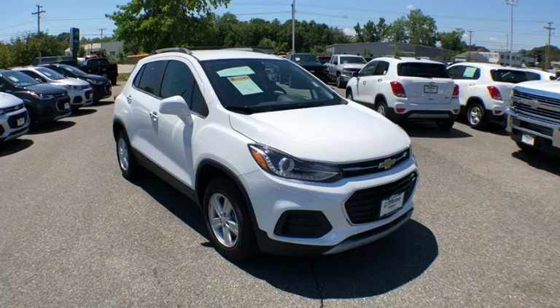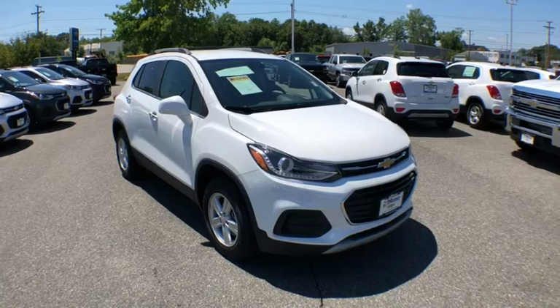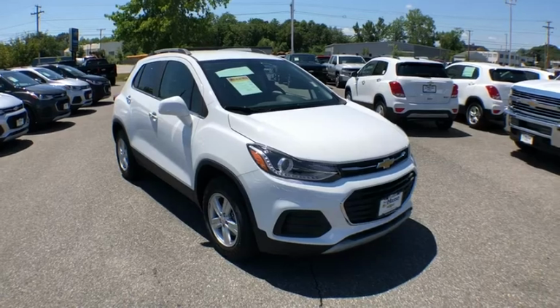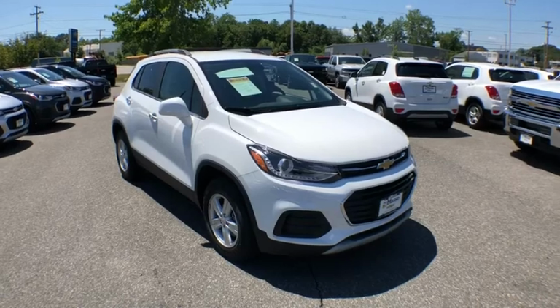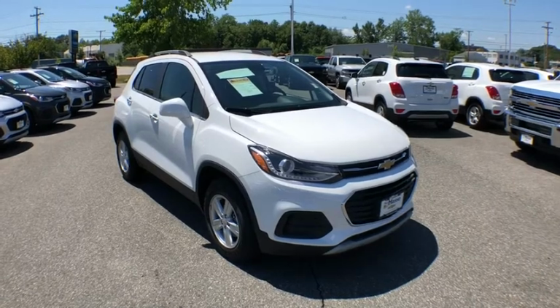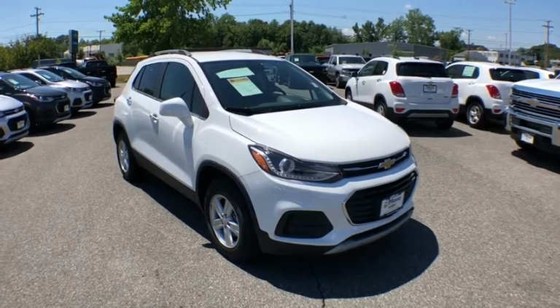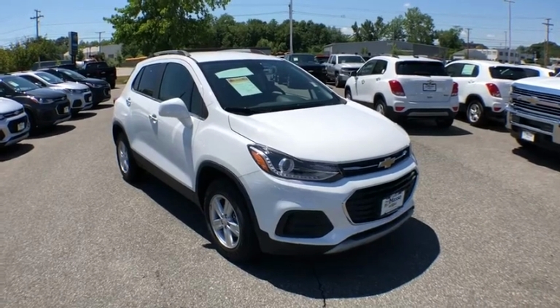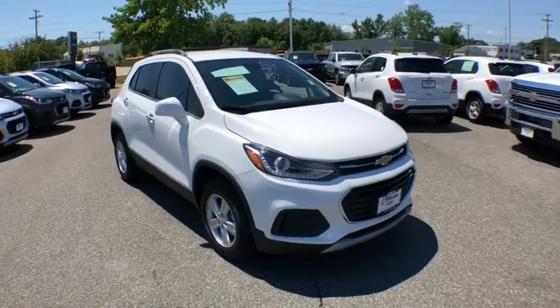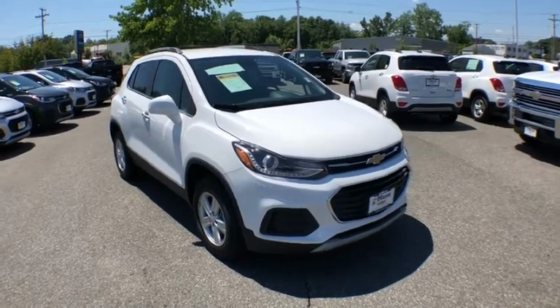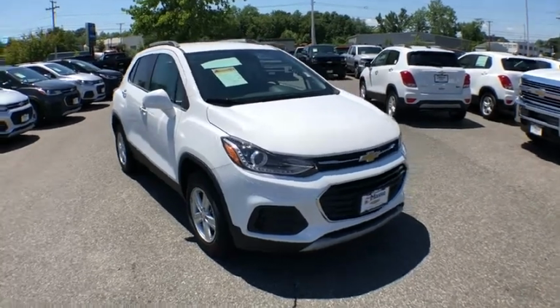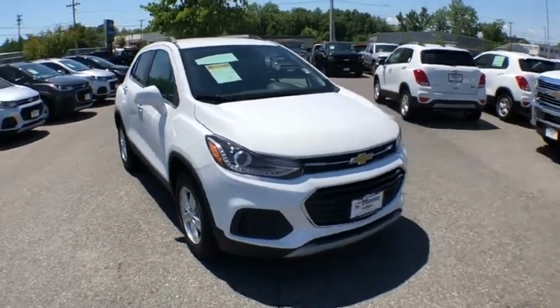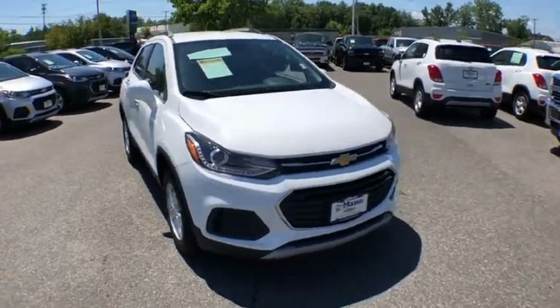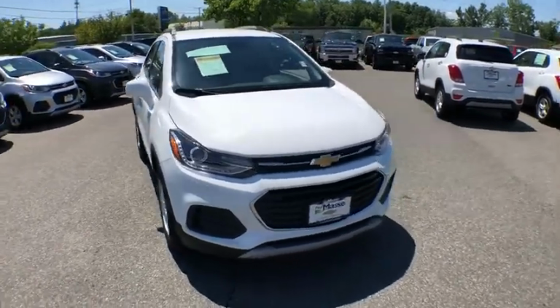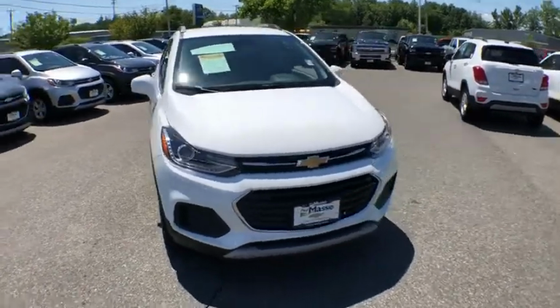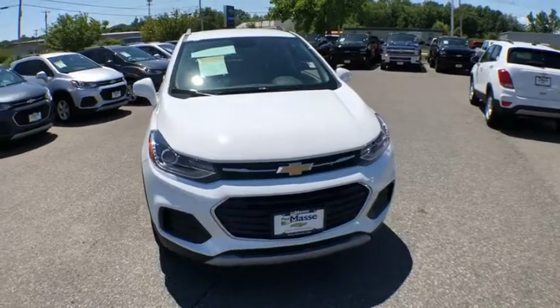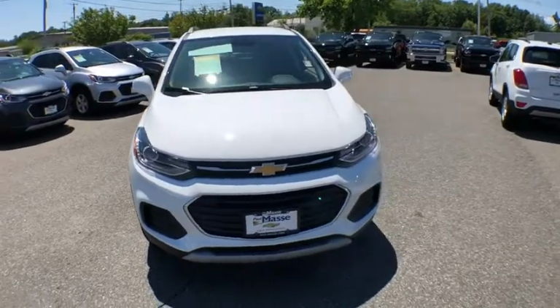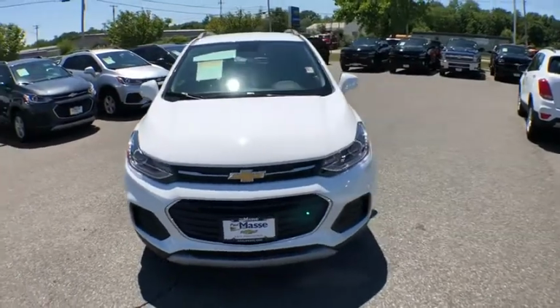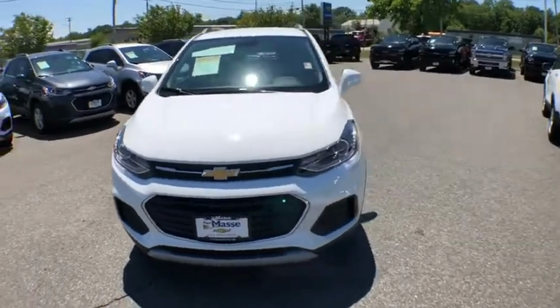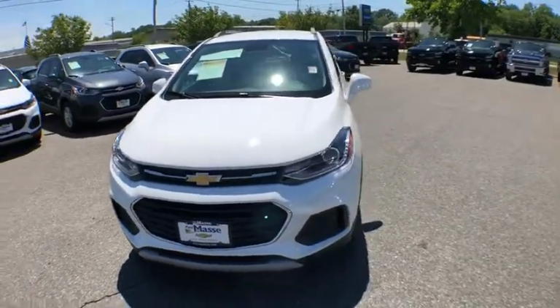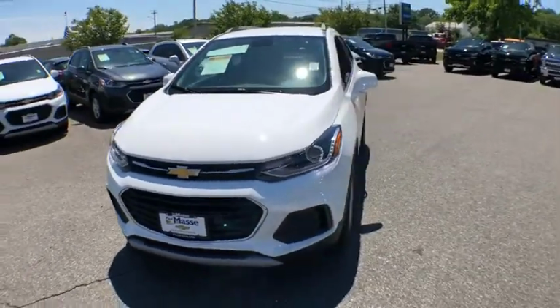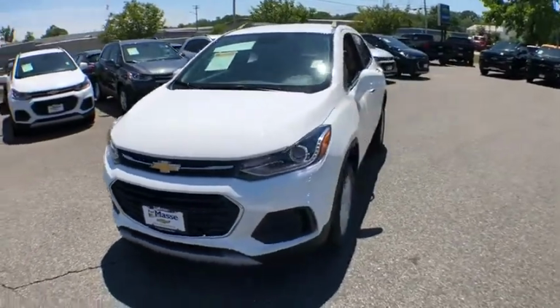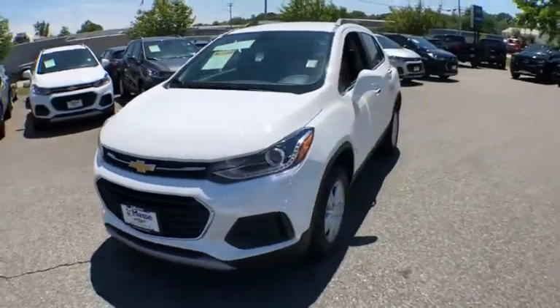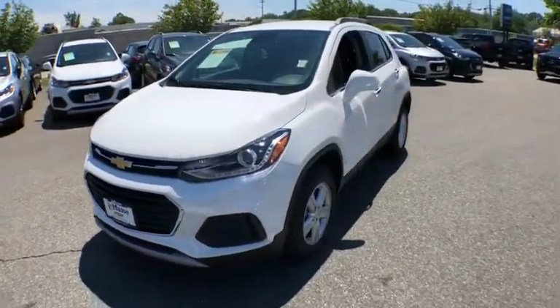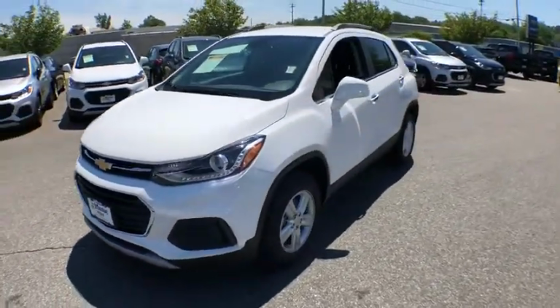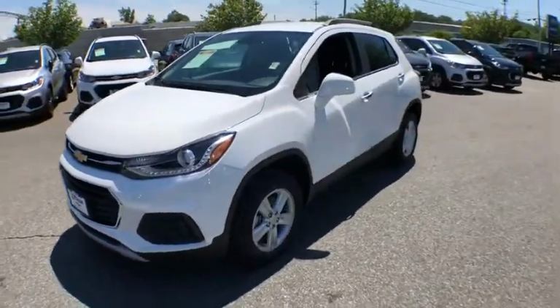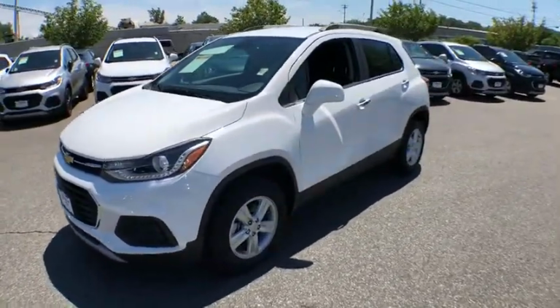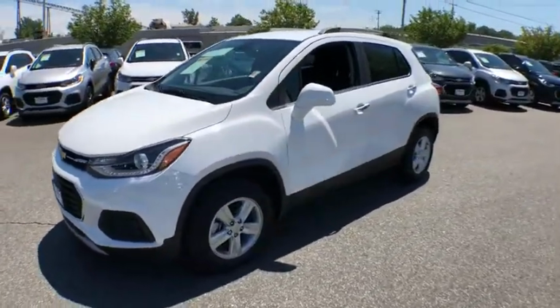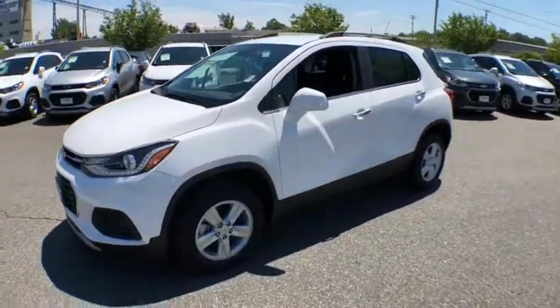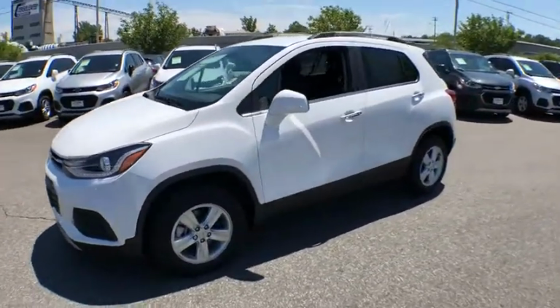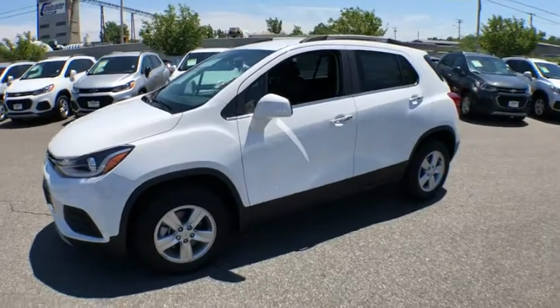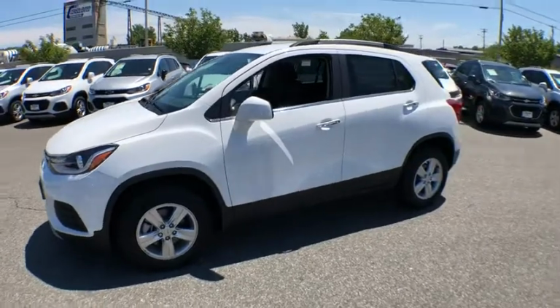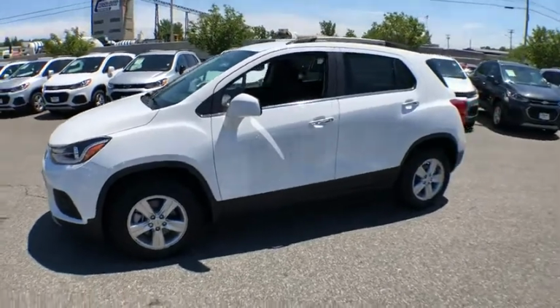The 2018 Chevrolet Trax. The Trax is tiny on the outside but remarkably spacious within. It comes with a clean and modern interior. Here are some of this vehicle's great options.